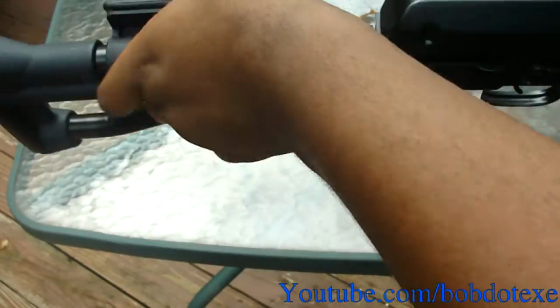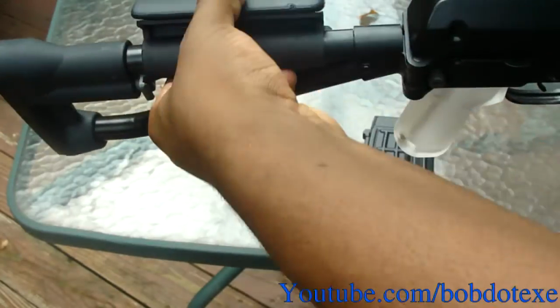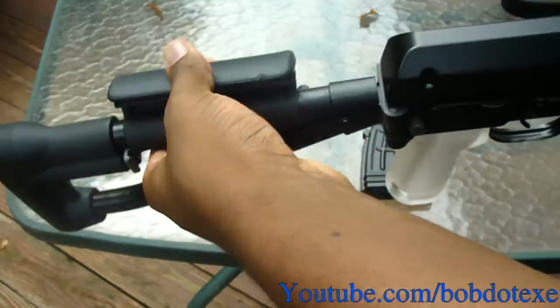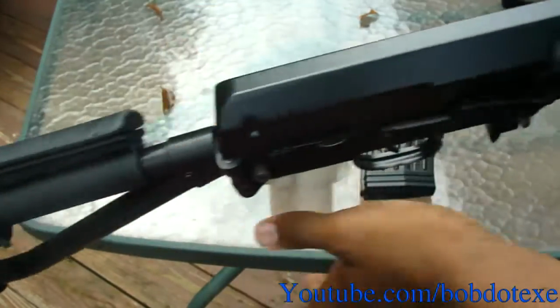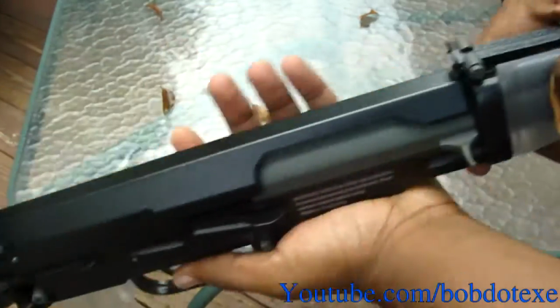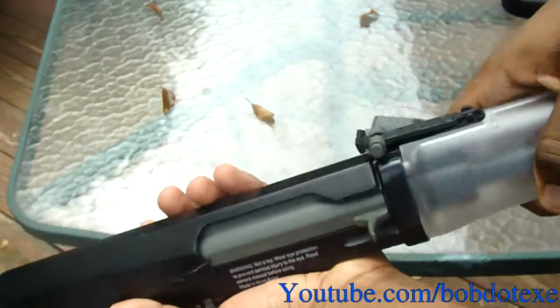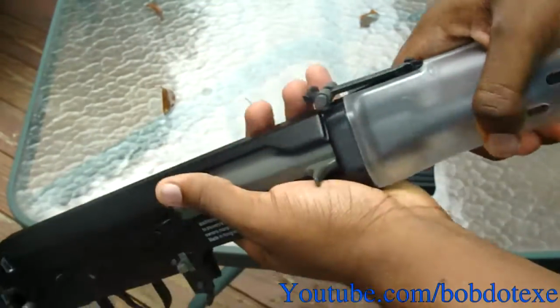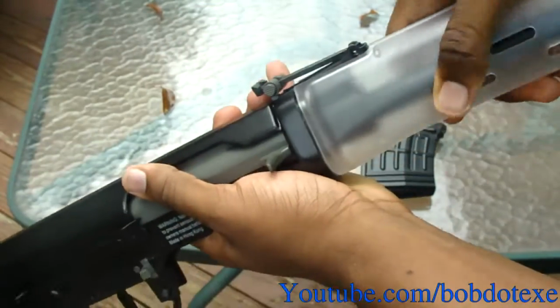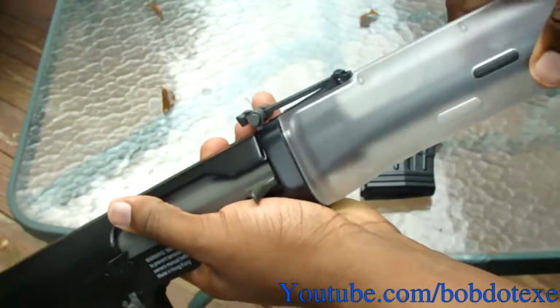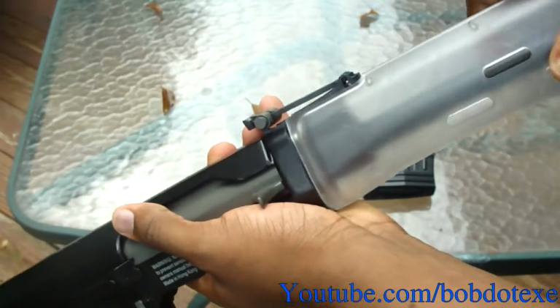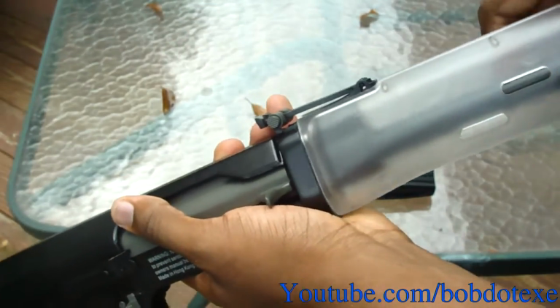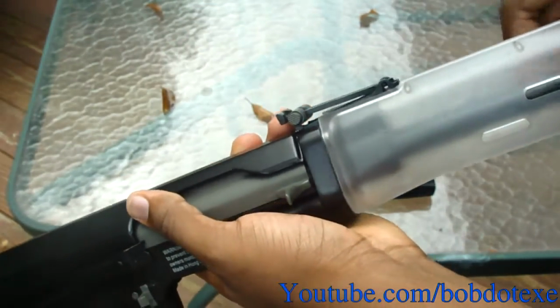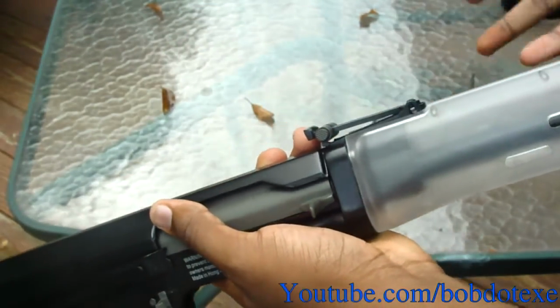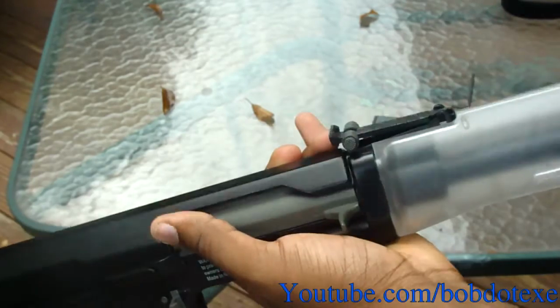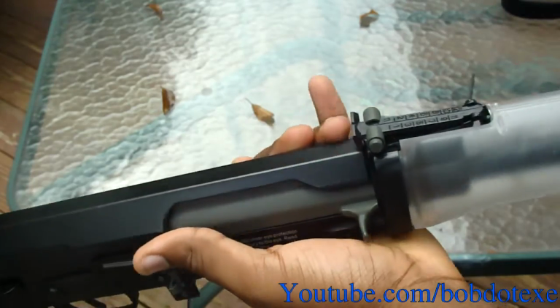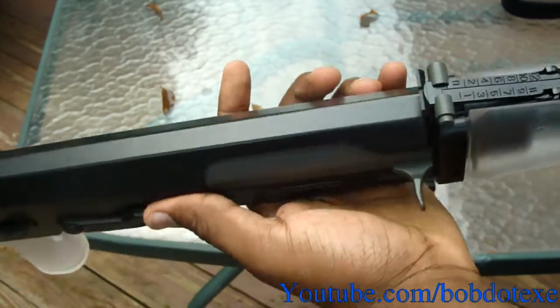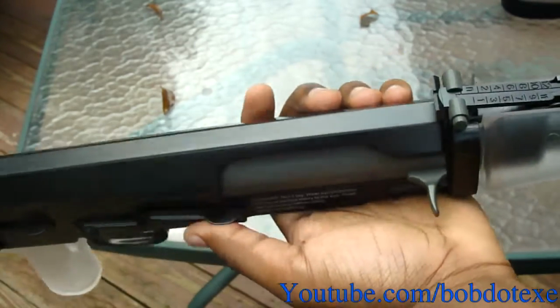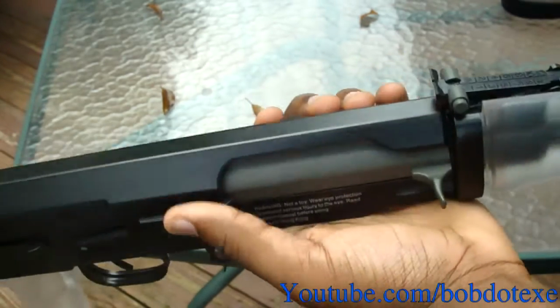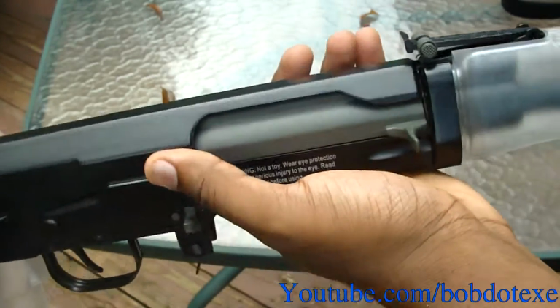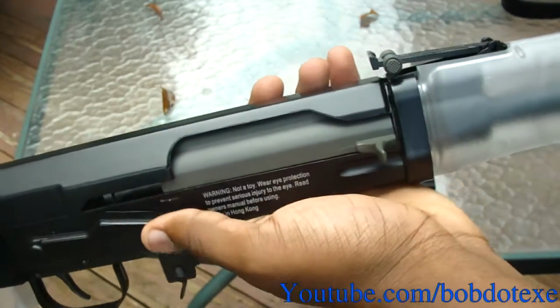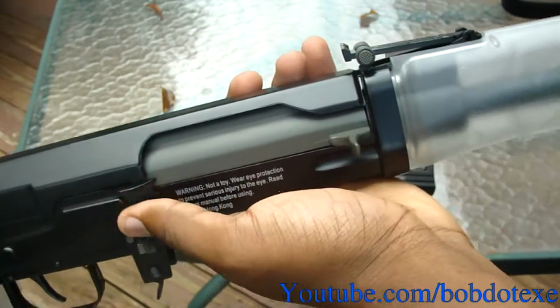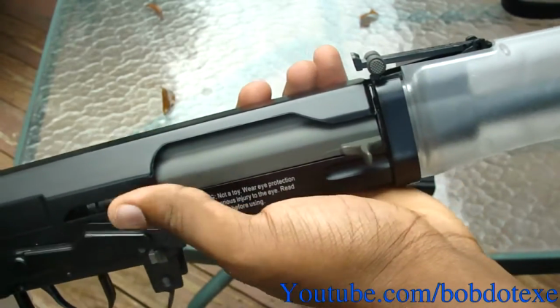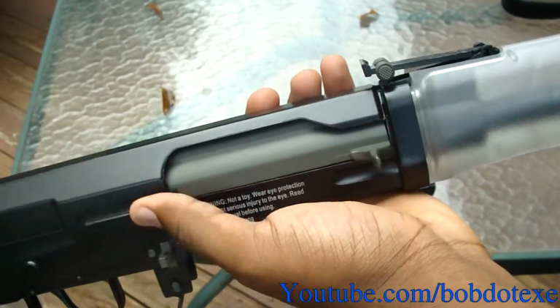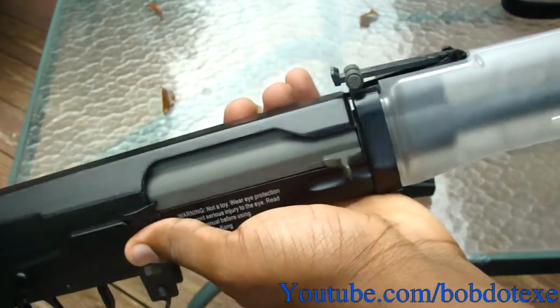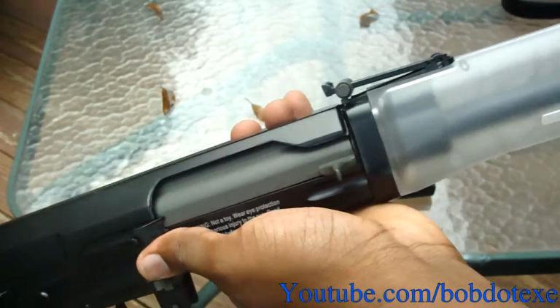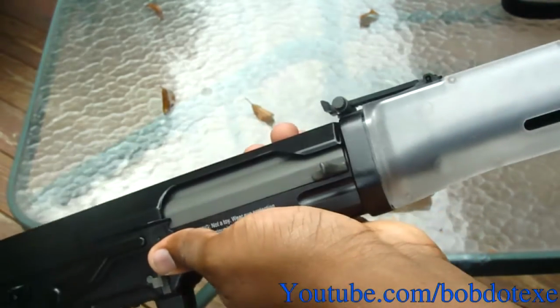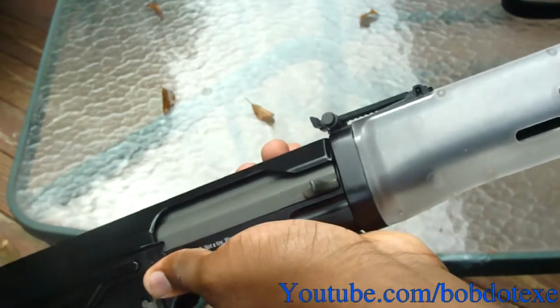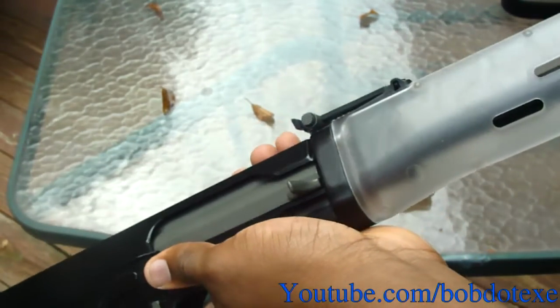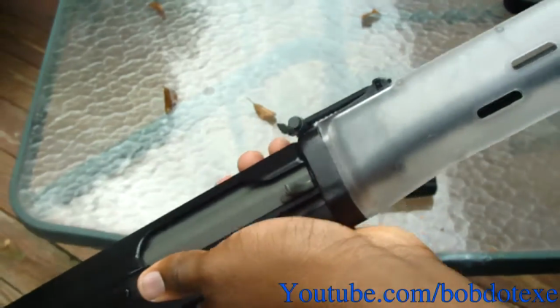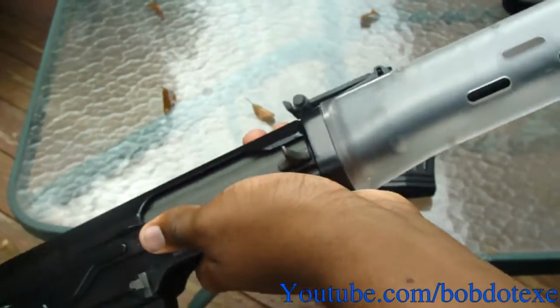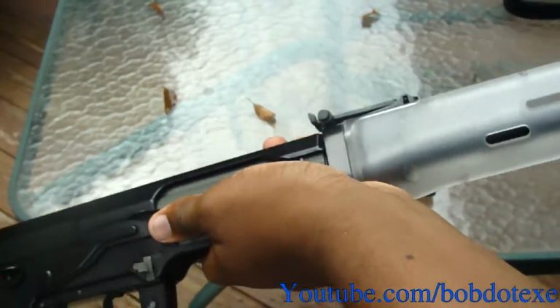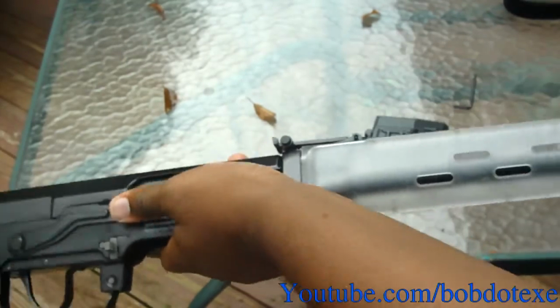The next thing we're going to address is this wobbly hand grip here. I don't even know what that is but it's annoying me — and this is an easy fix too.